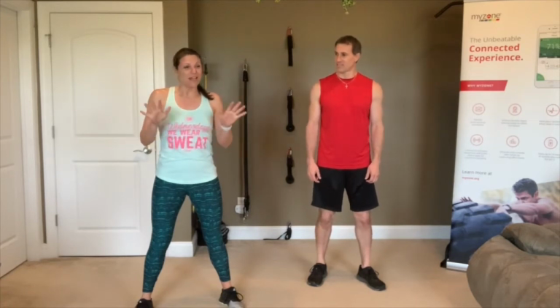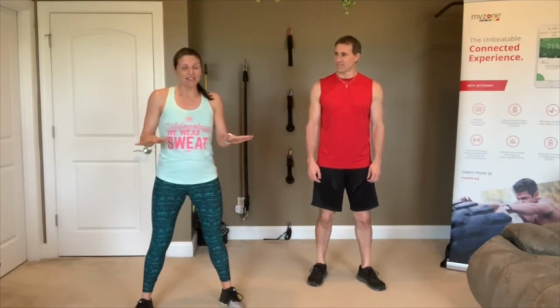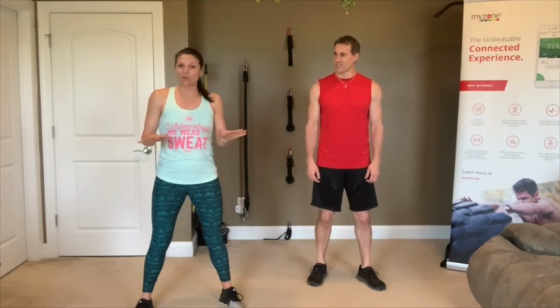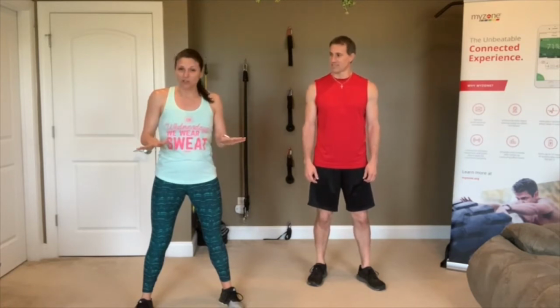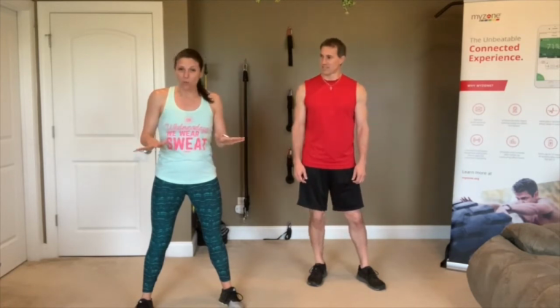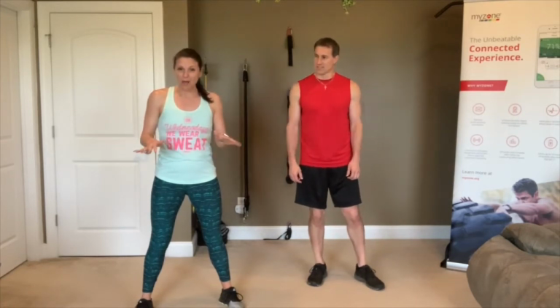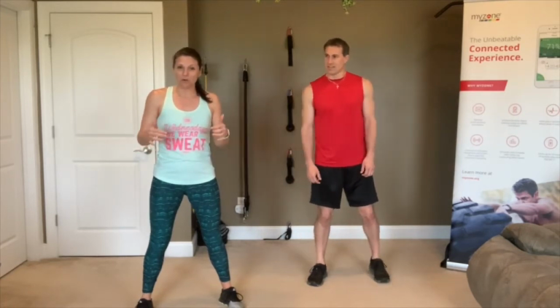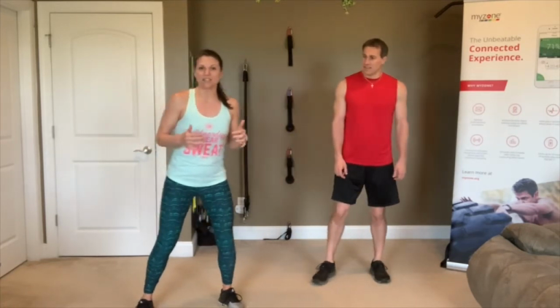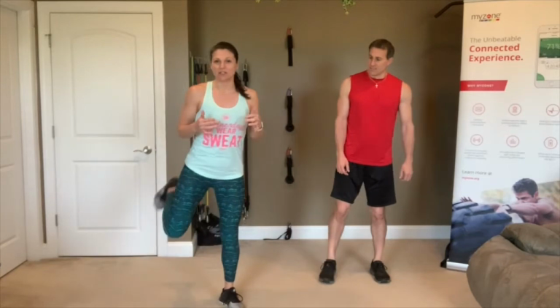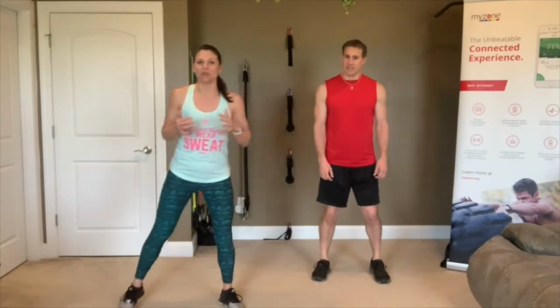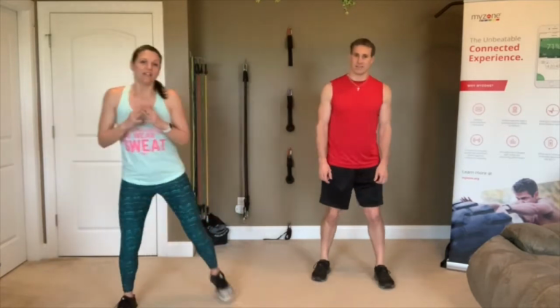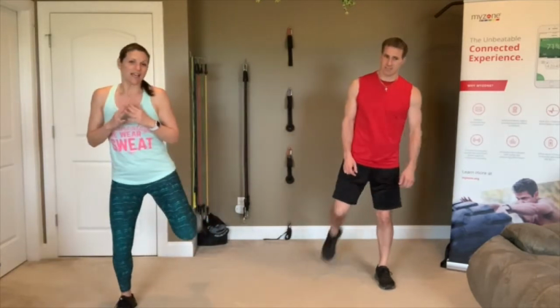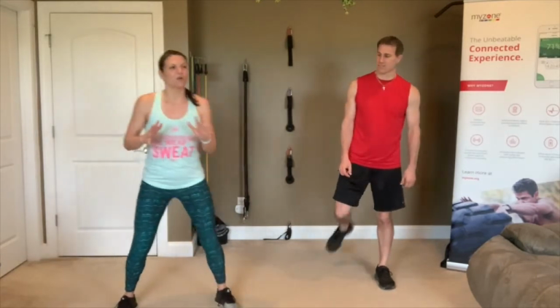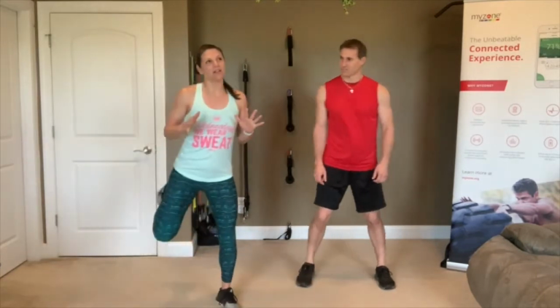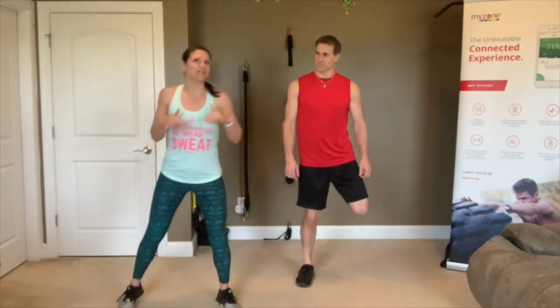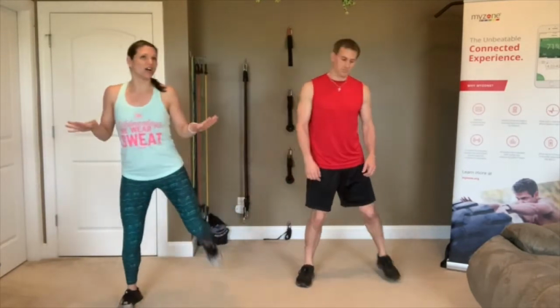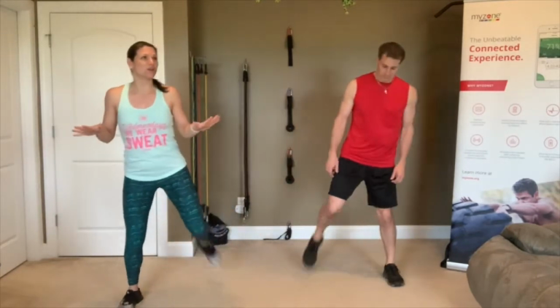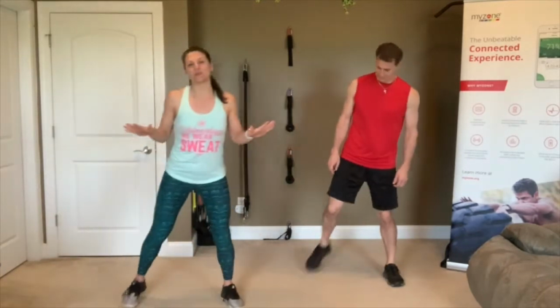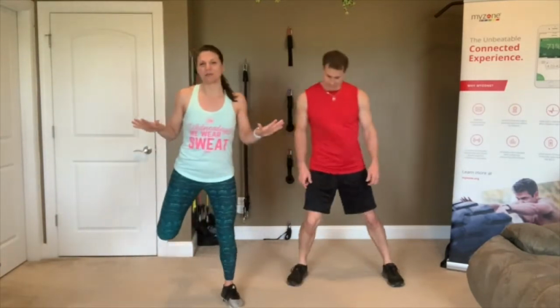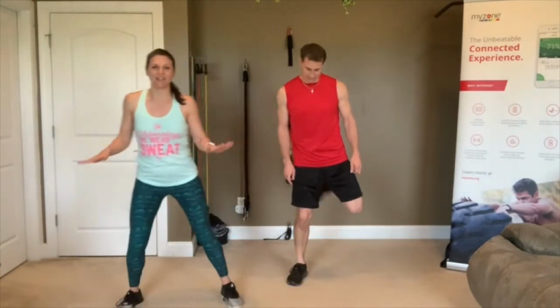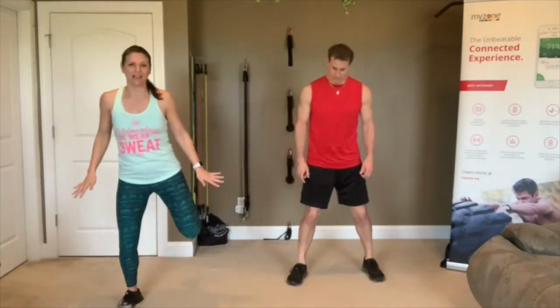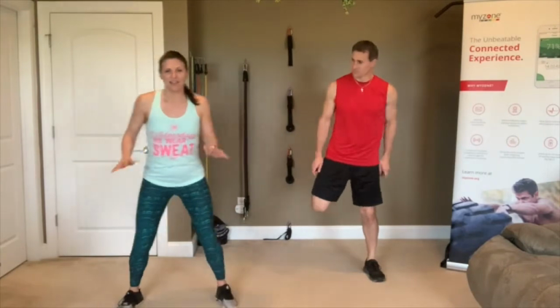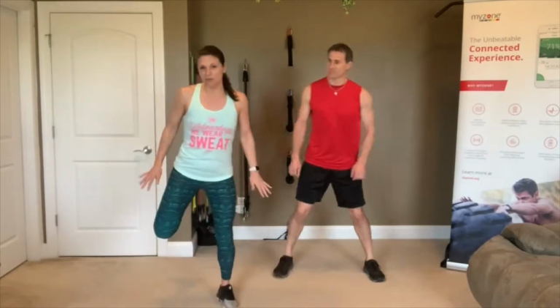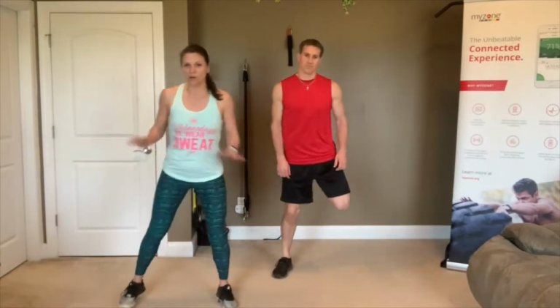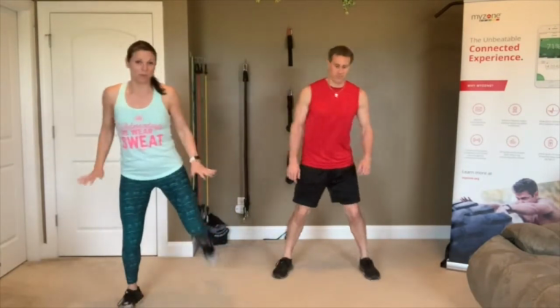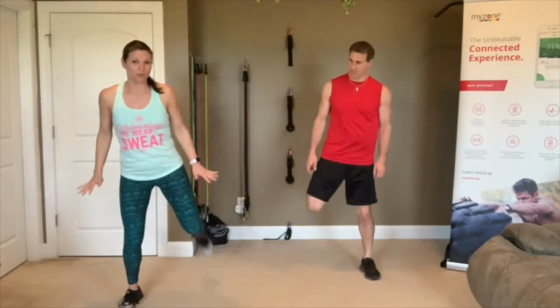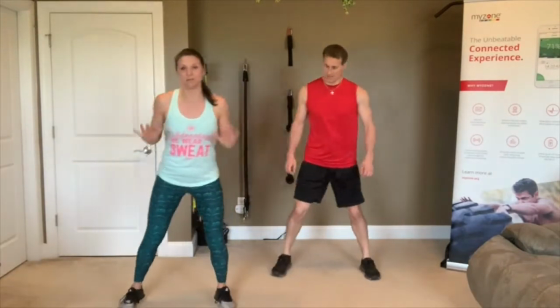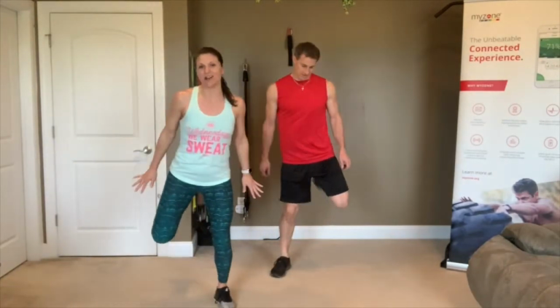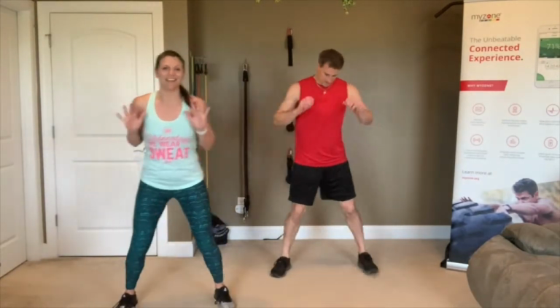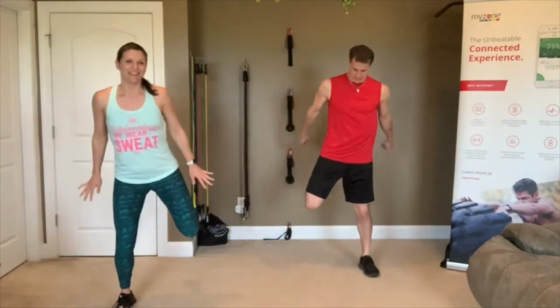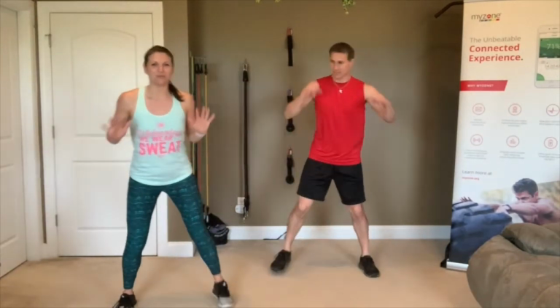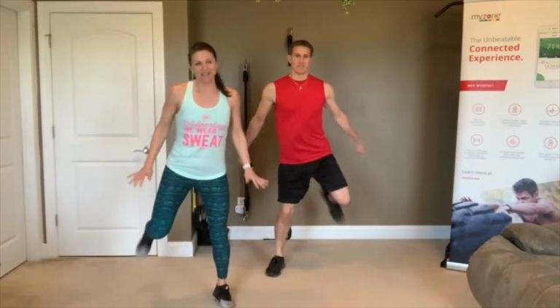Let's get started with a little bit of a warm-up before we get into it. We want the rust kicked off, we want our muscles warmed up. So side to side, pump those quads, and pump those arms while you're at it. Get it warmed up.